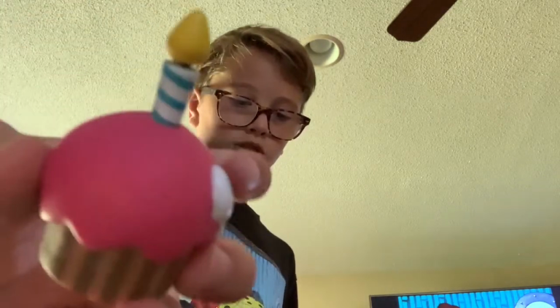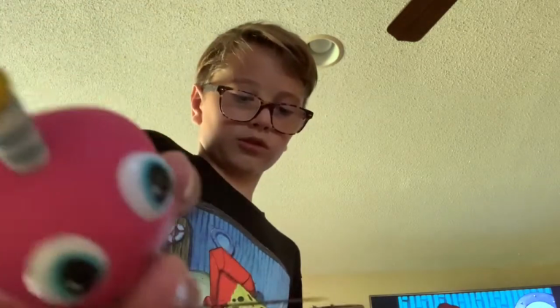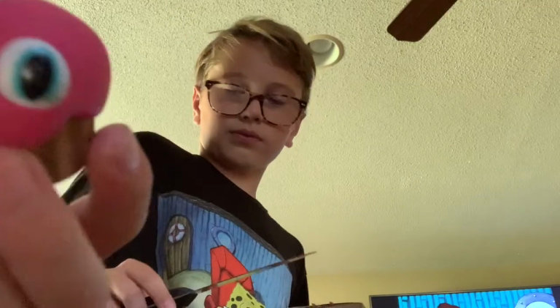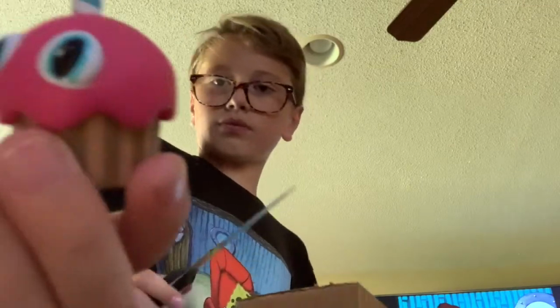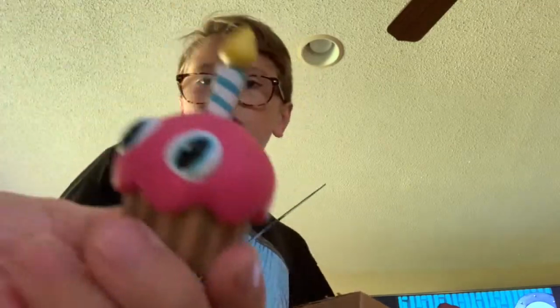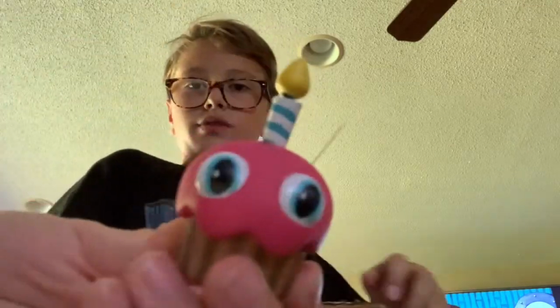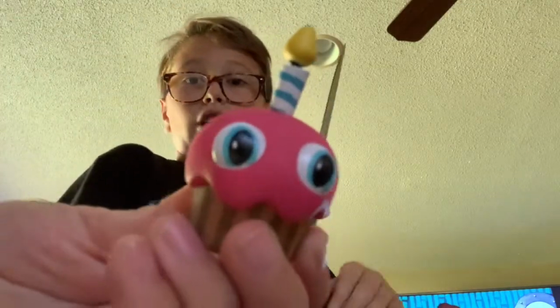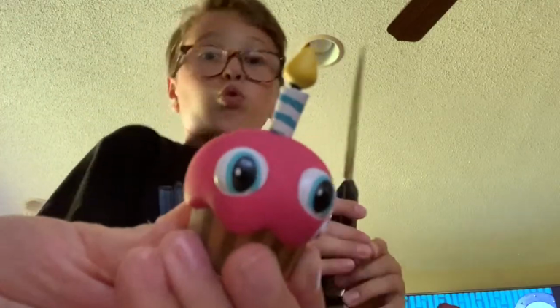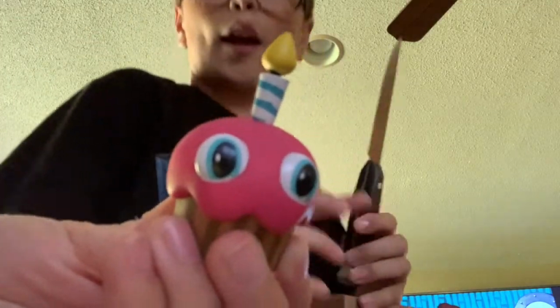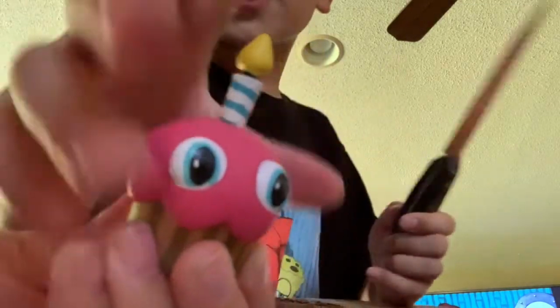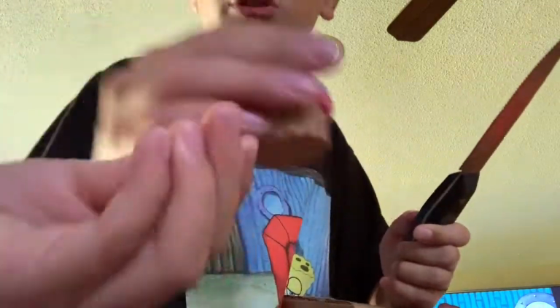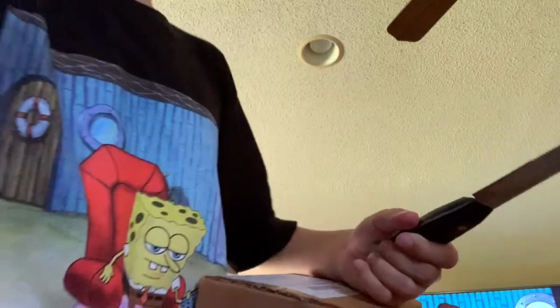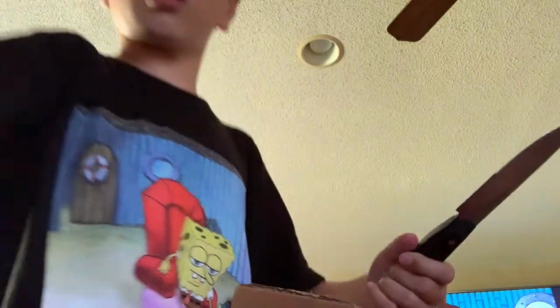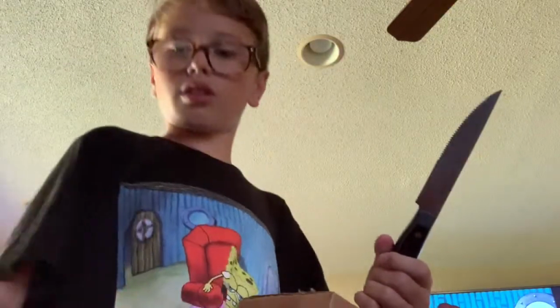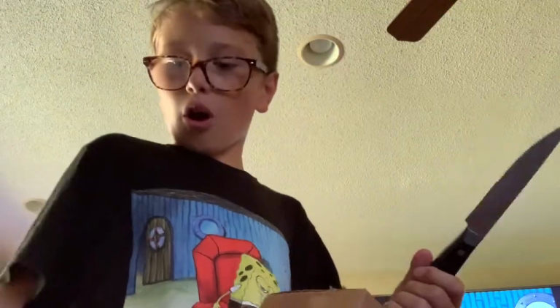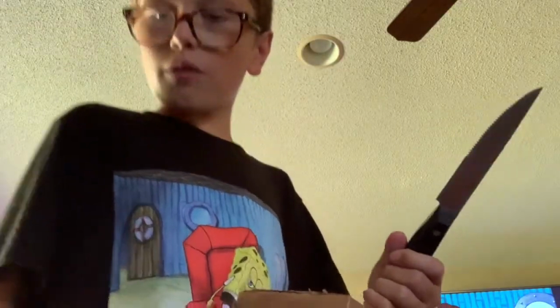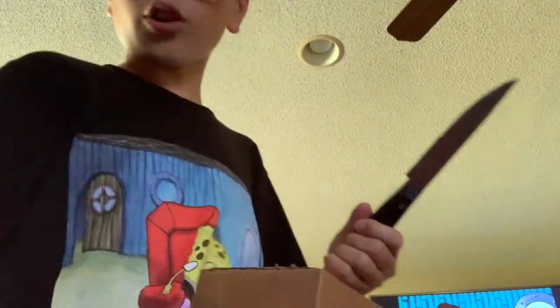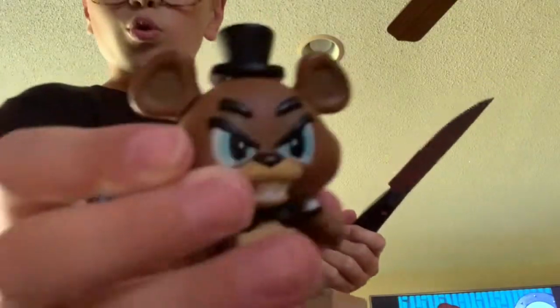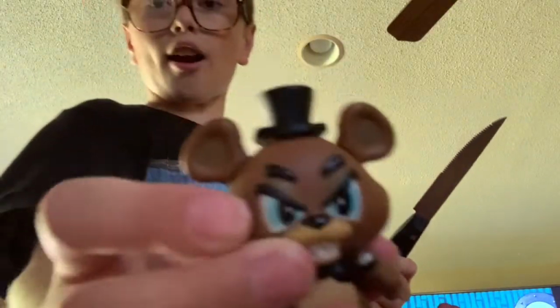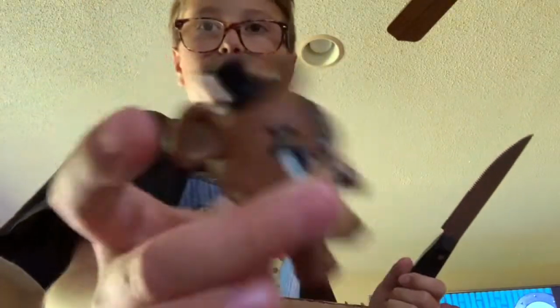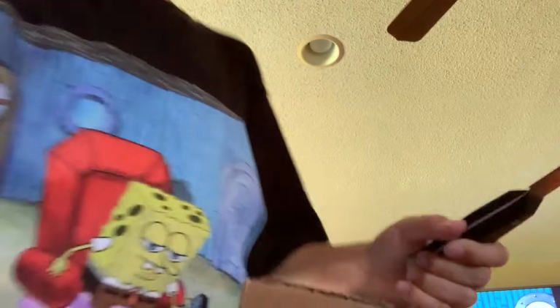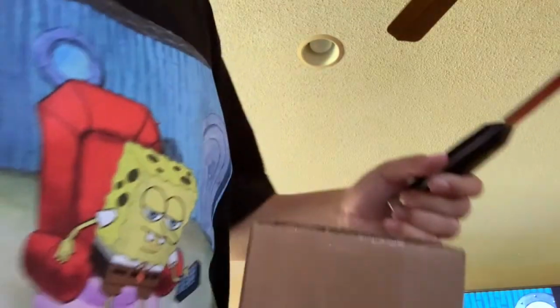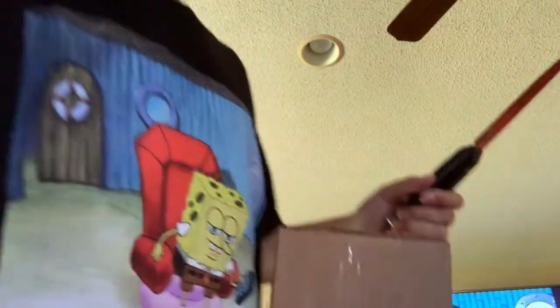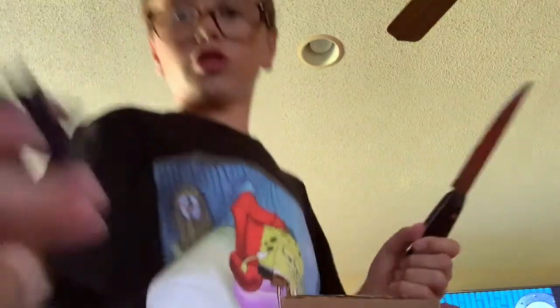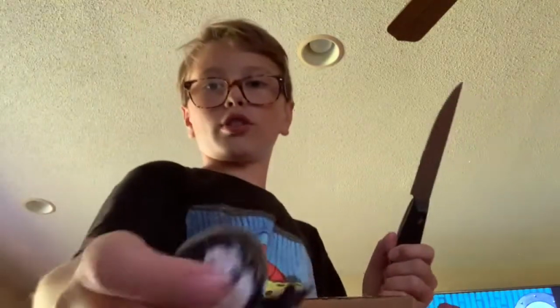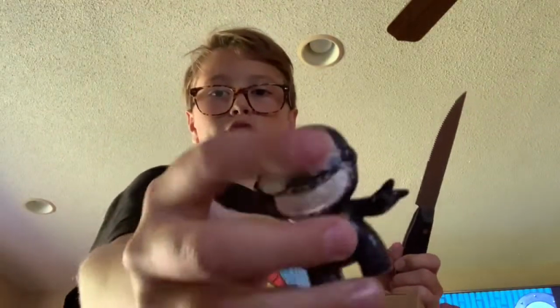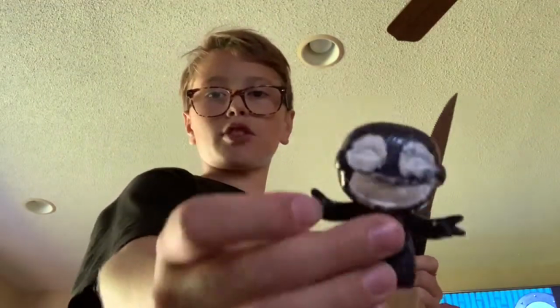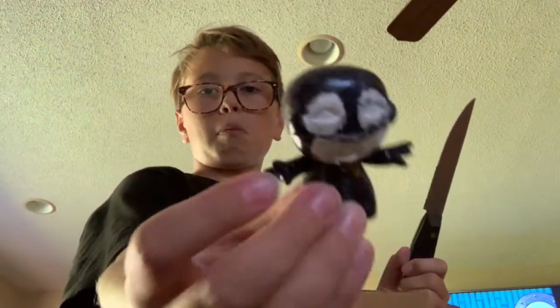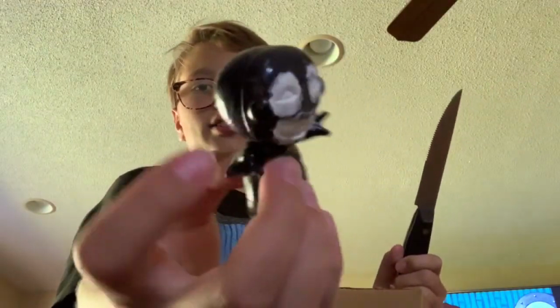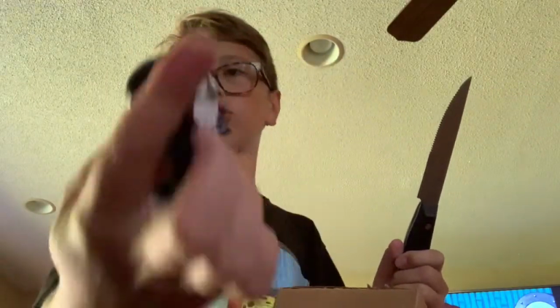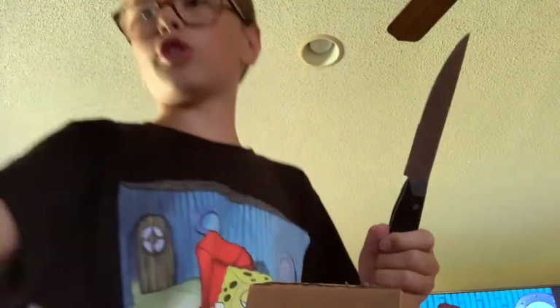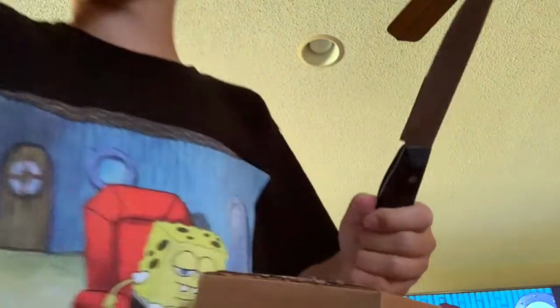Here's the rarest one Ollie has — the rarest mystery mini. This one's not even on the box. This is ultra rare.